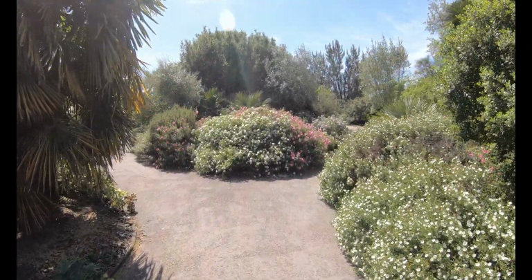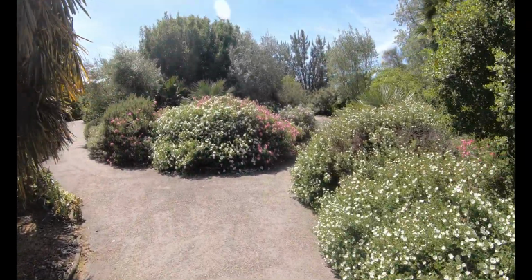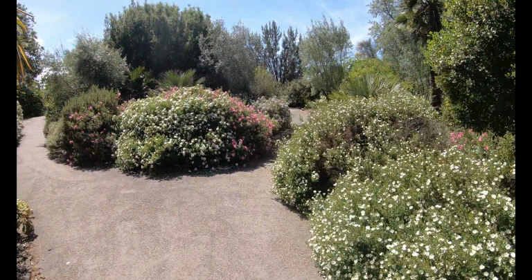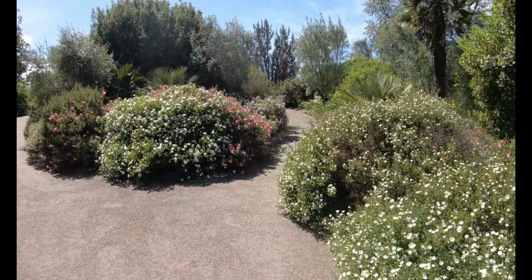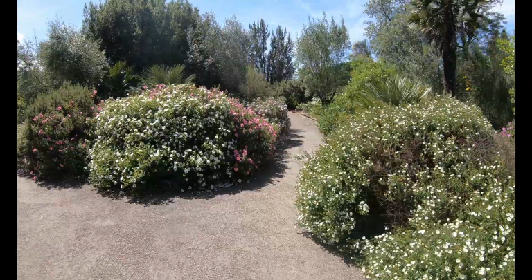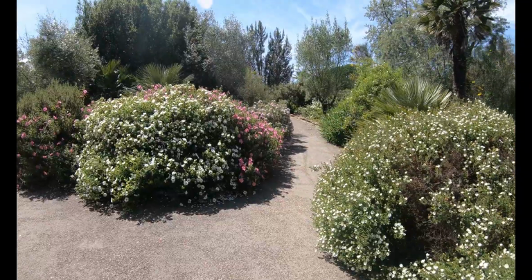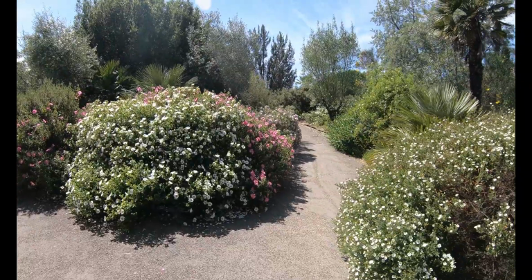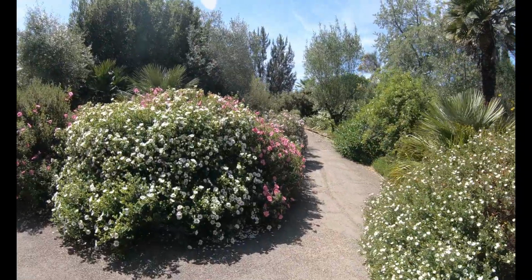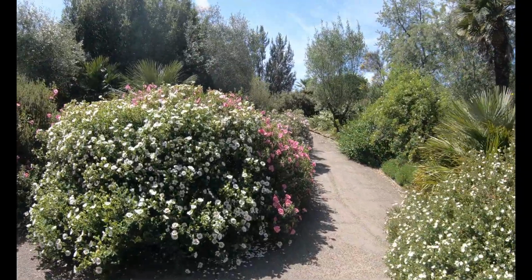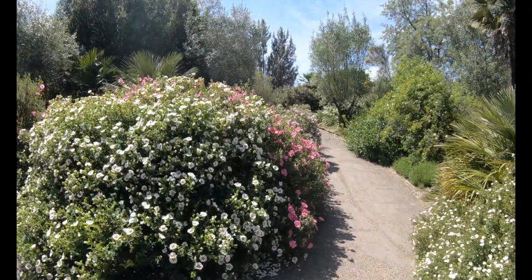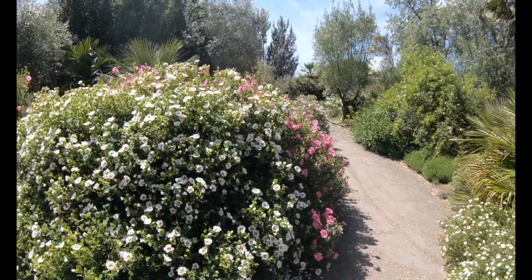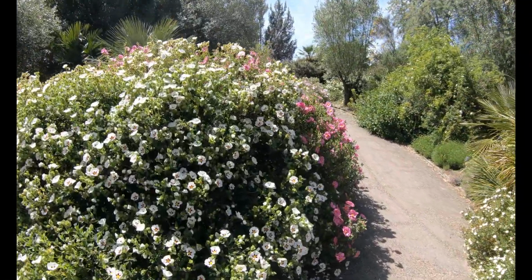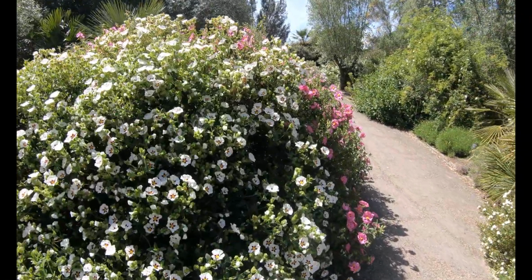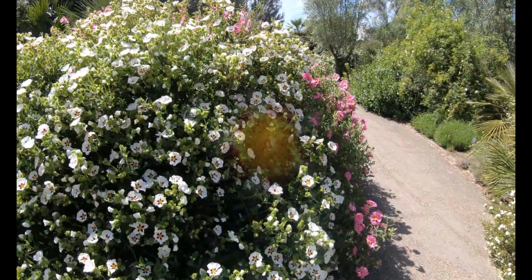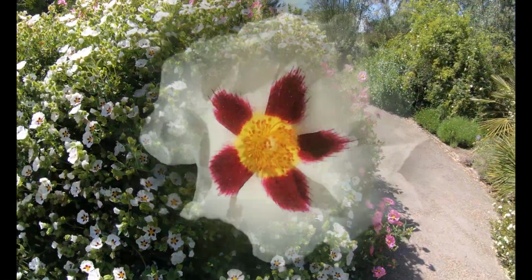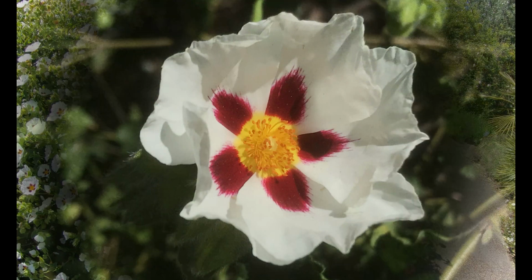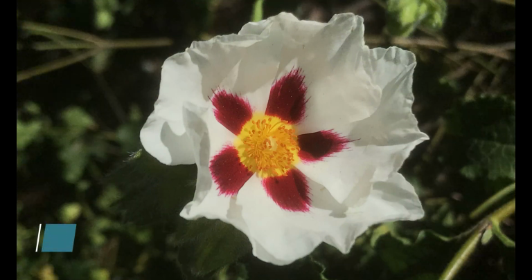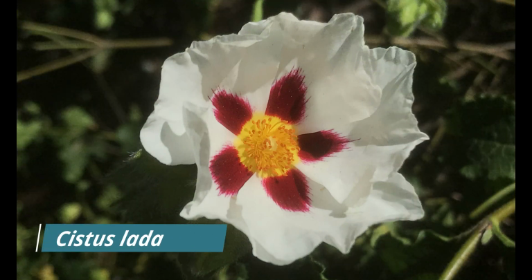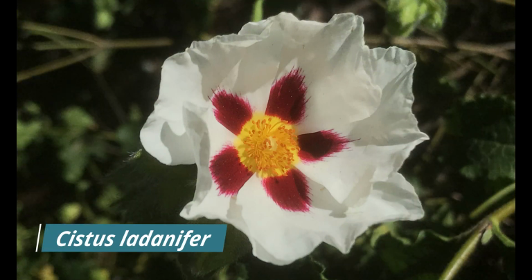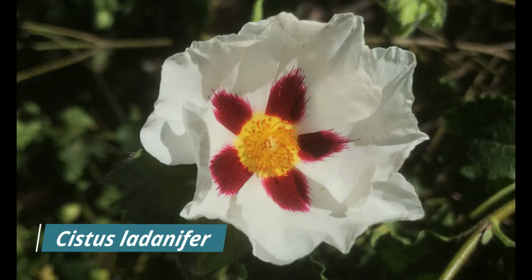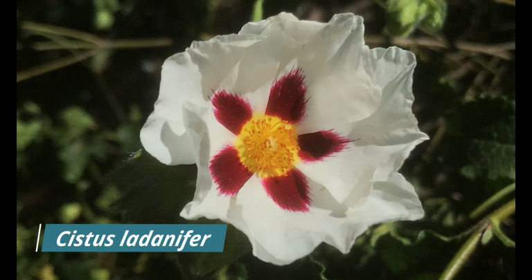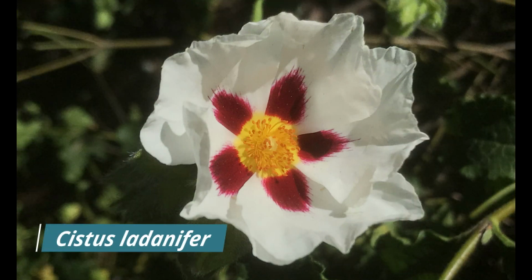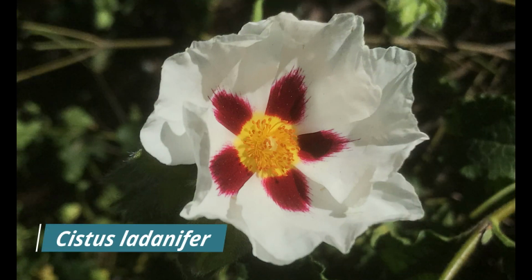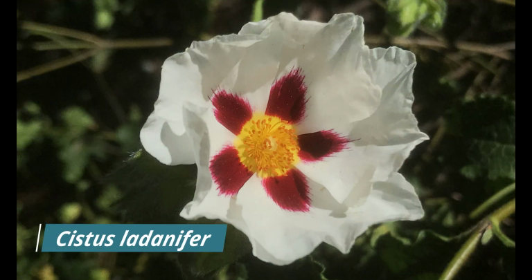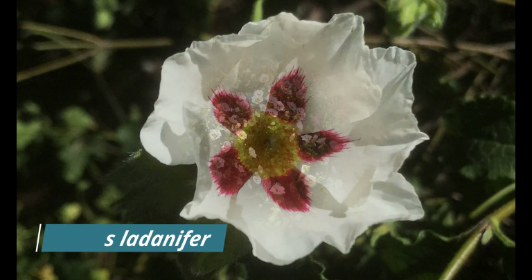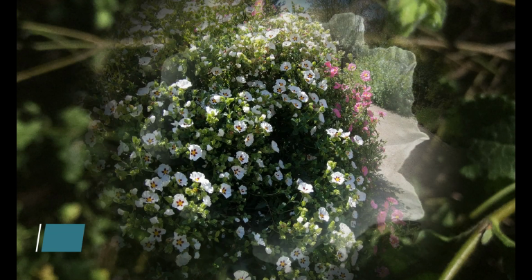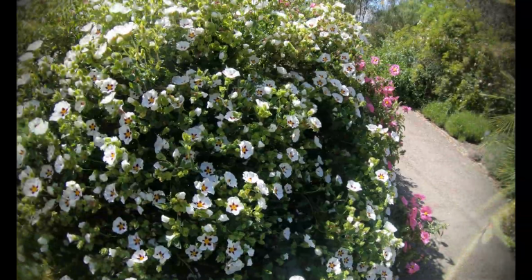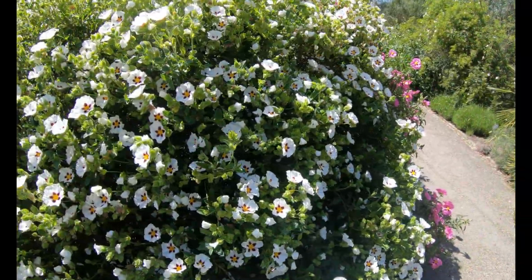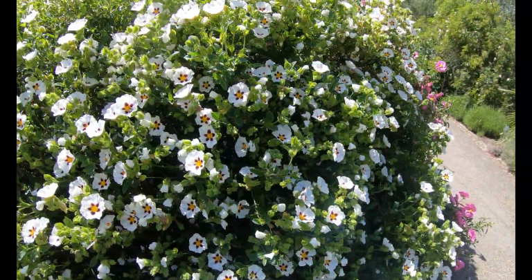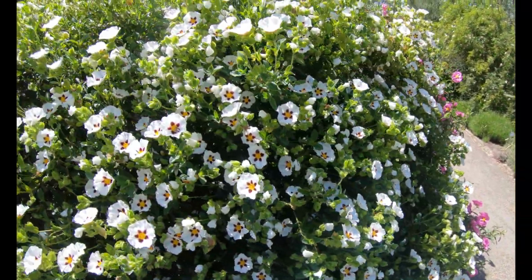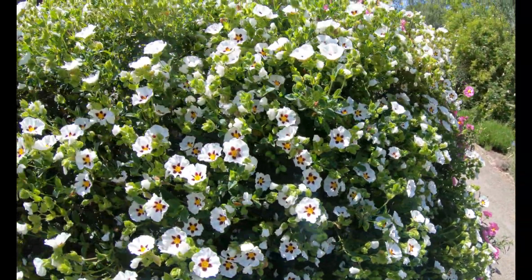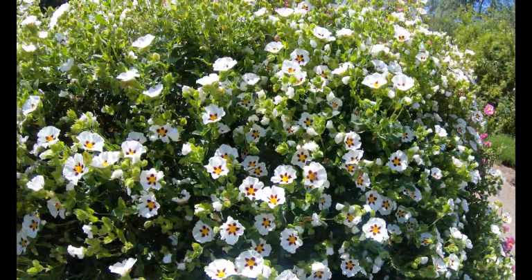This garden was planted in 2007 and is designed to resemble an authentic Mediterranean setting. And when you do walk into this garden, like all great garden designs, it transports you, and you really feel as if you're walking through the hills of southern Spain.